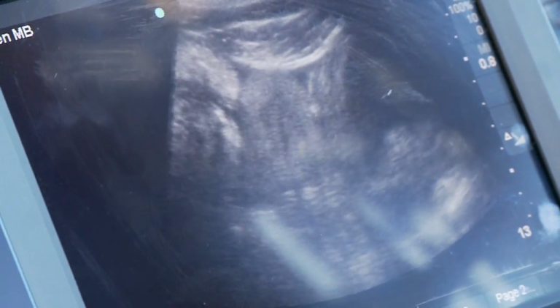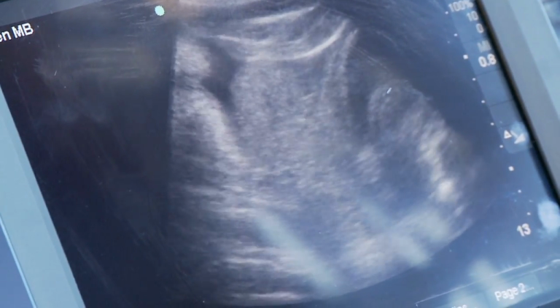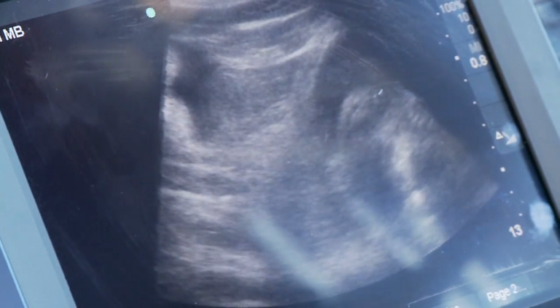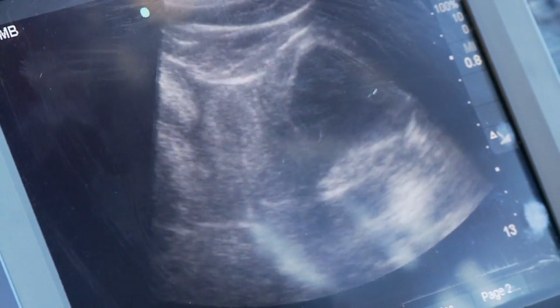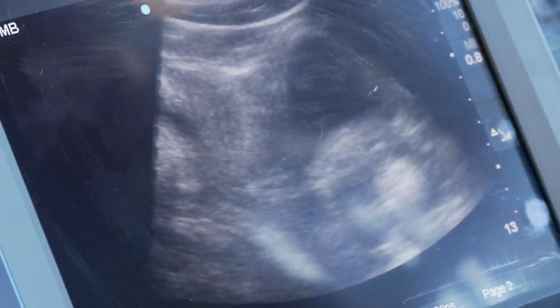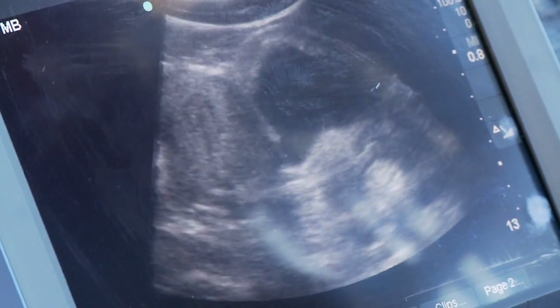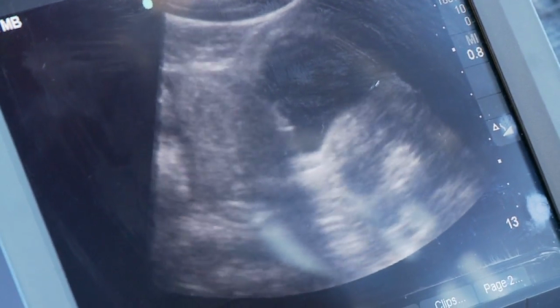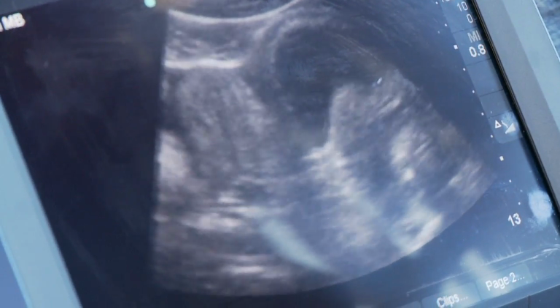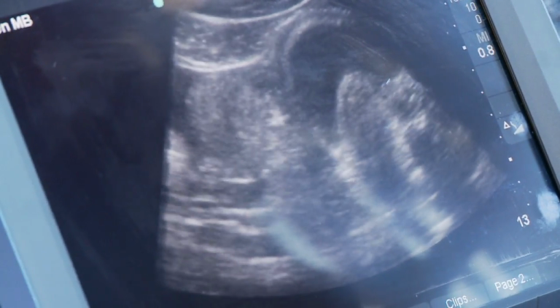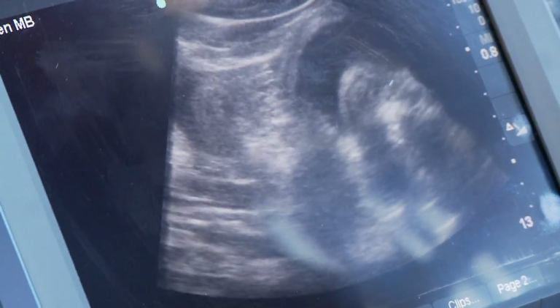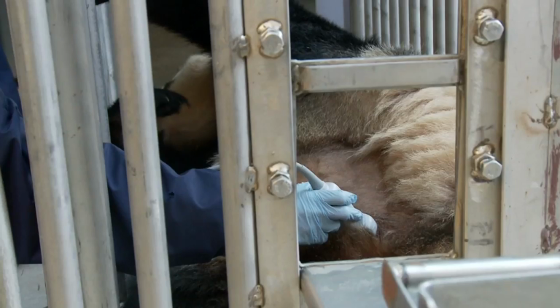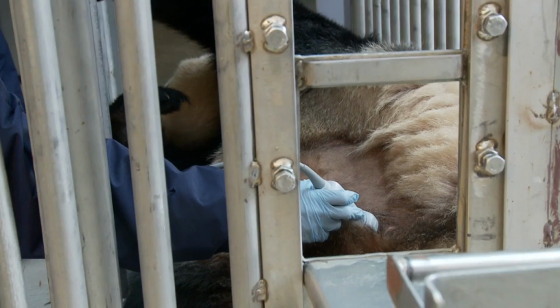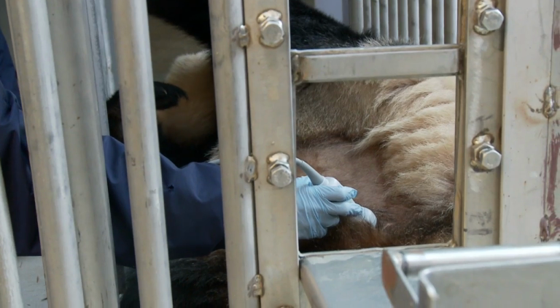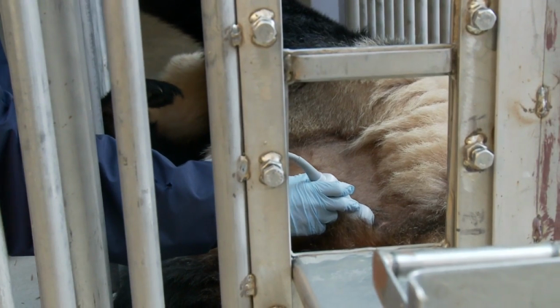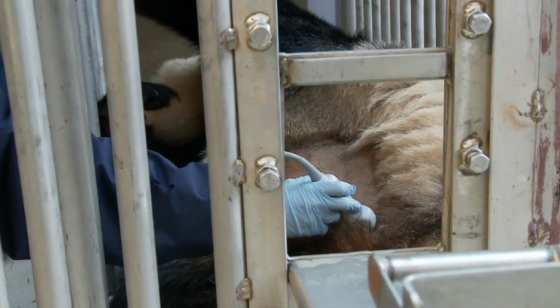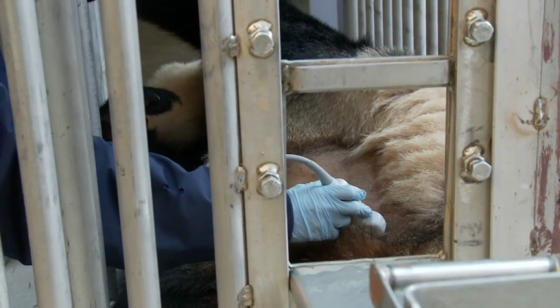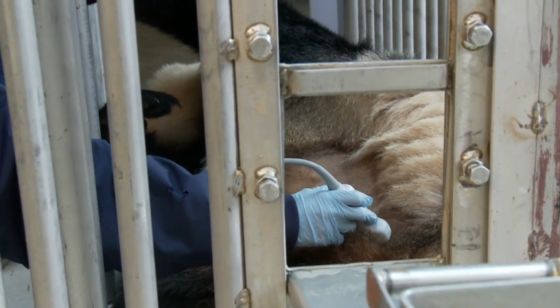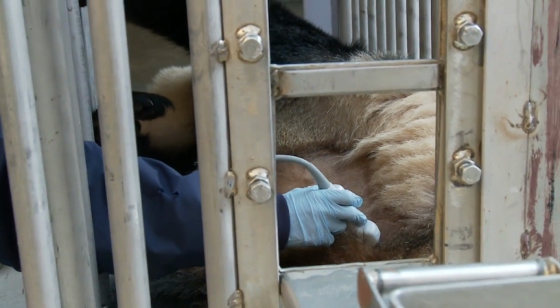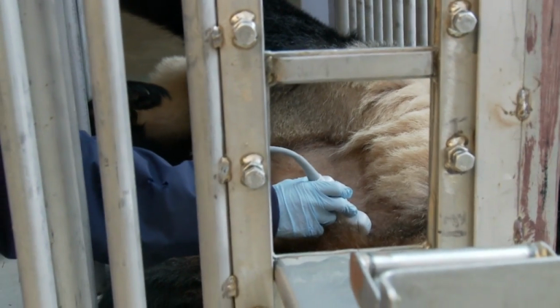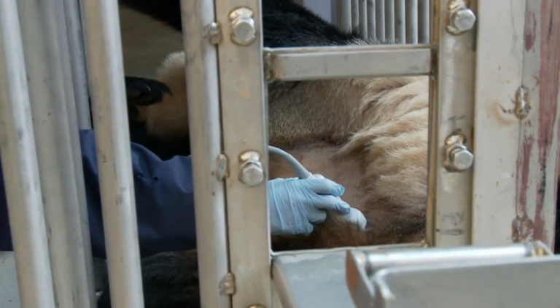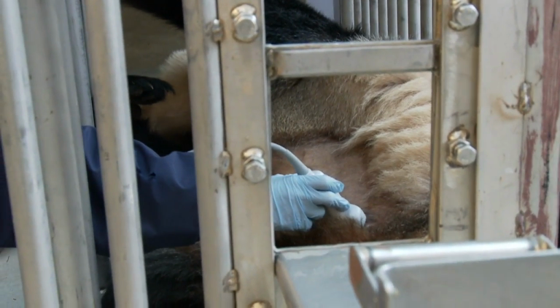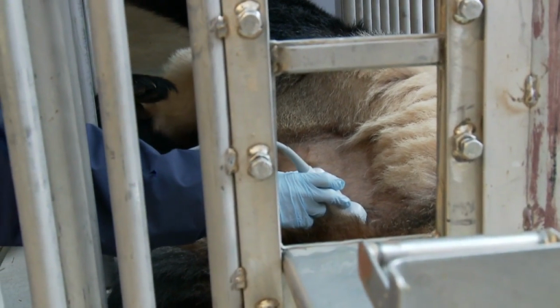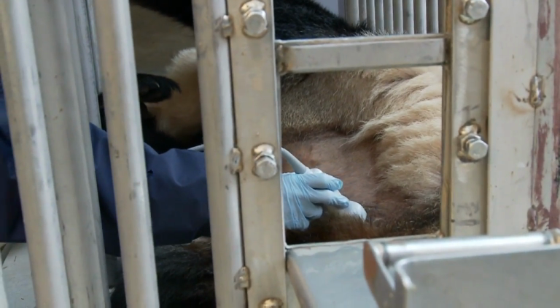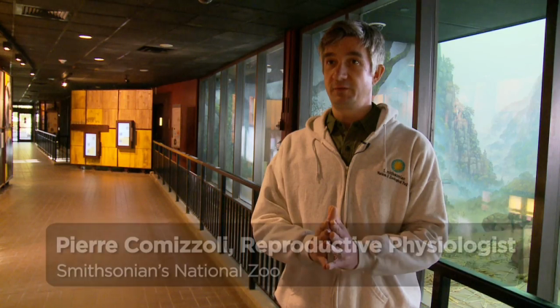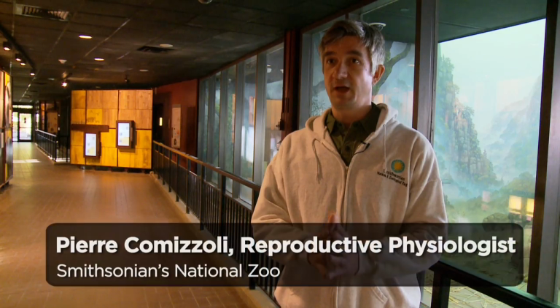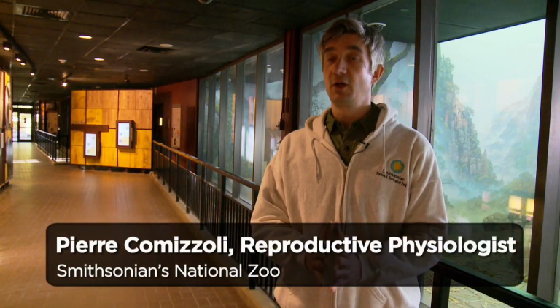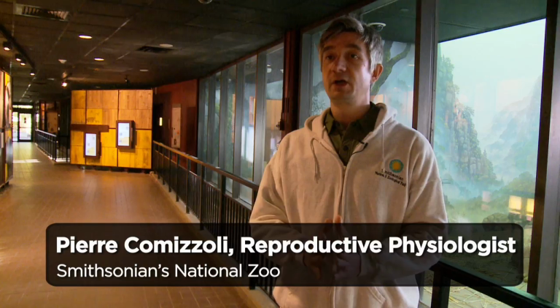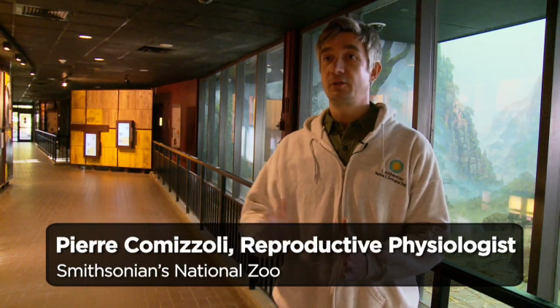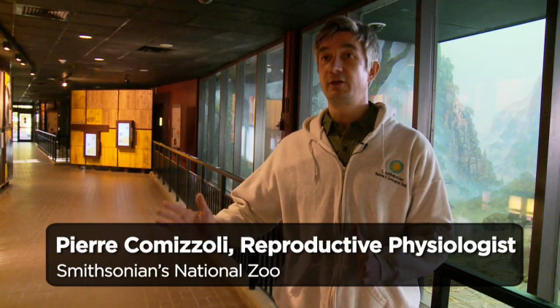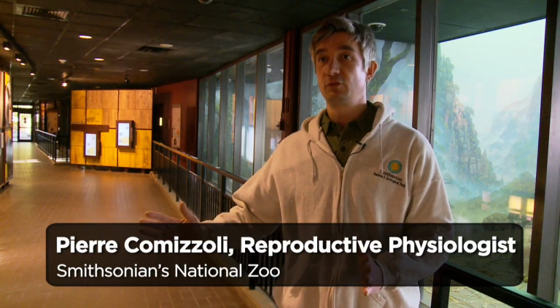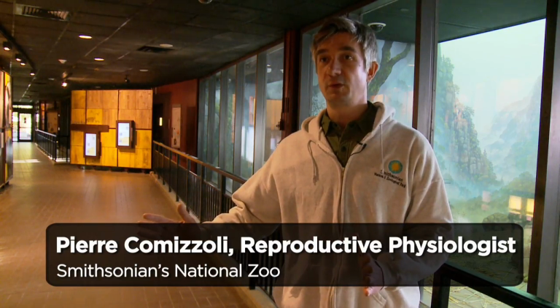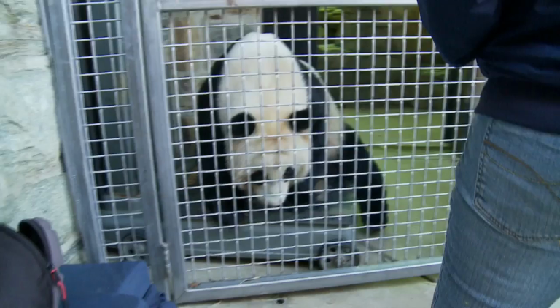So Mei must have her hormone levels tracked so that zoo officials know exactly when she's going to ovulate. And once we know that the egg is ready to be fertilized, we can't wait too much longer.